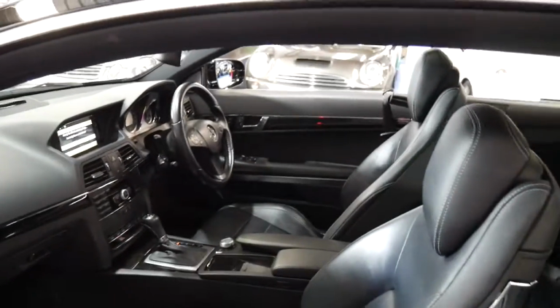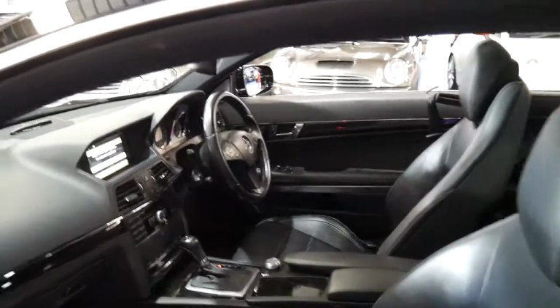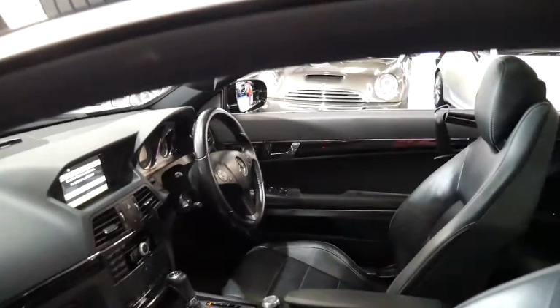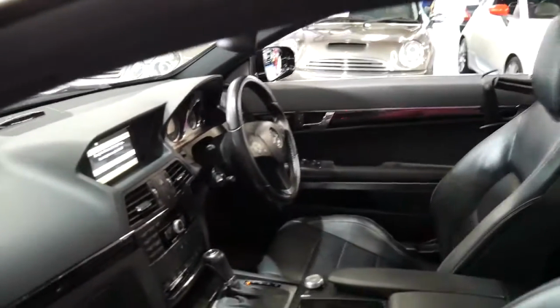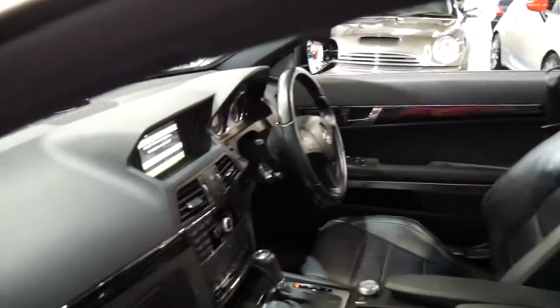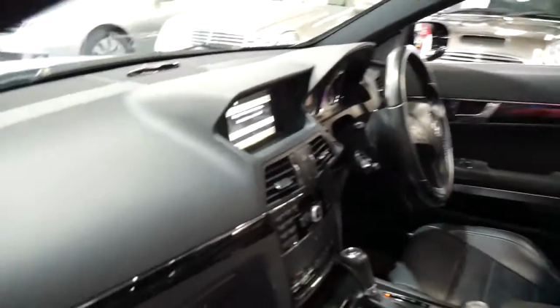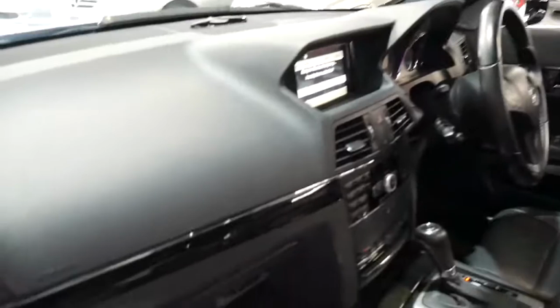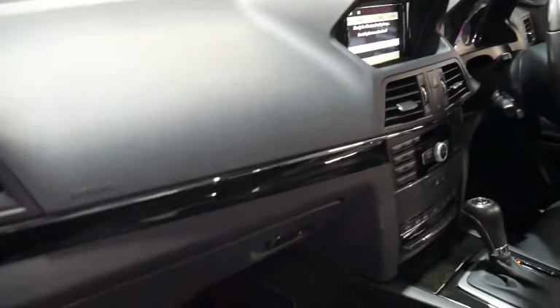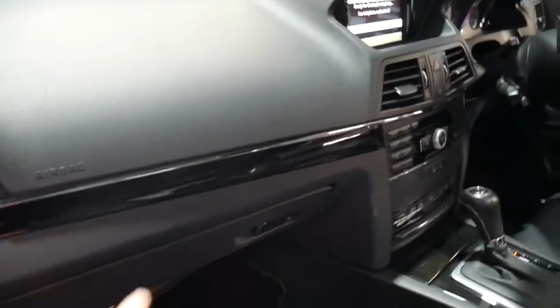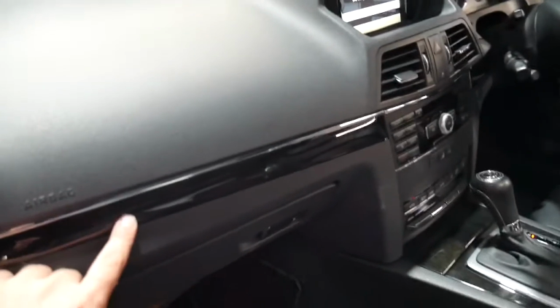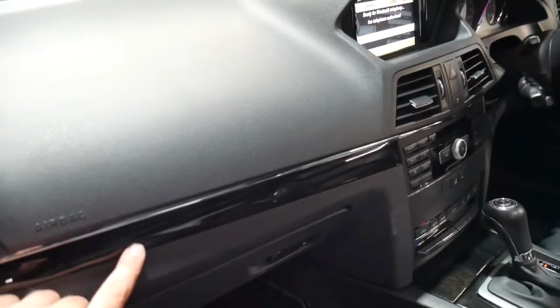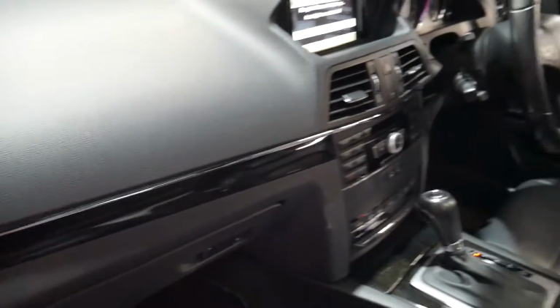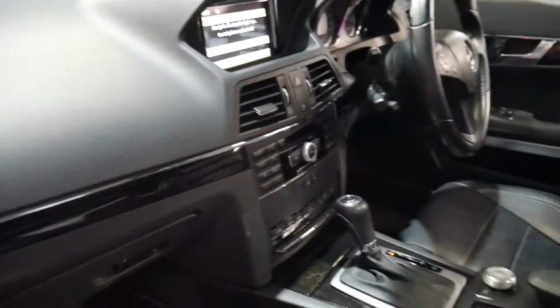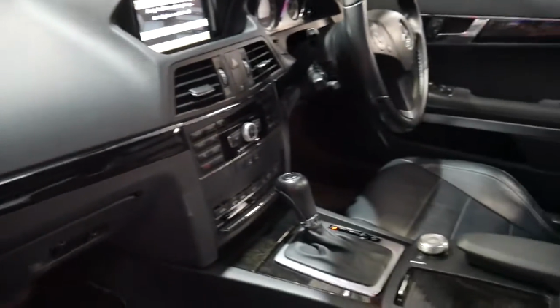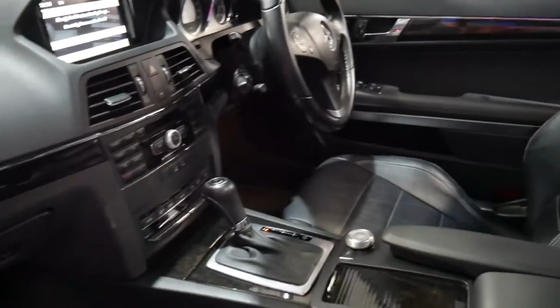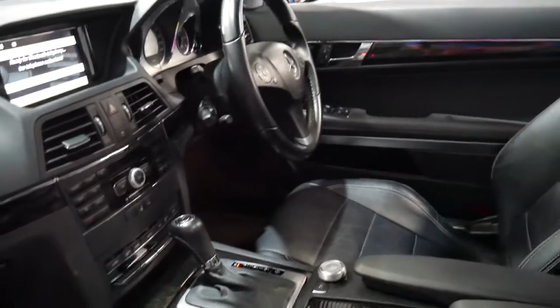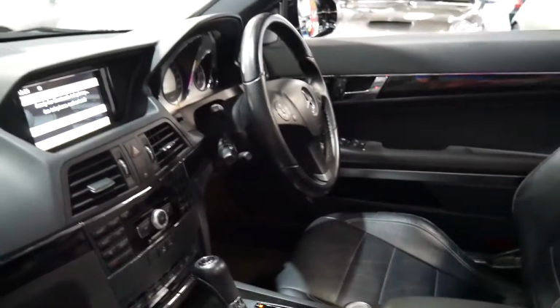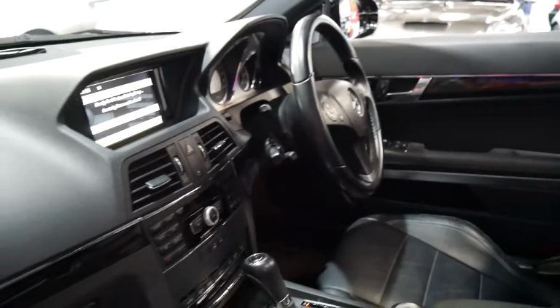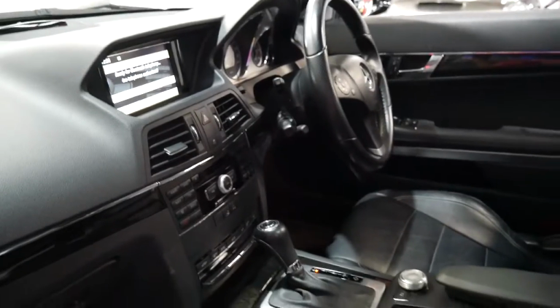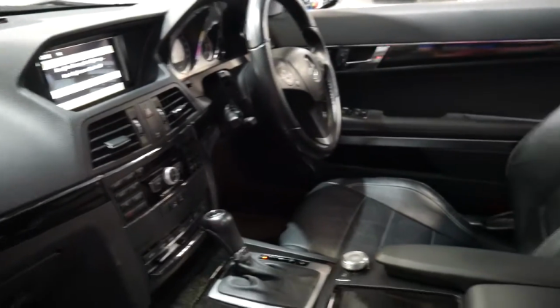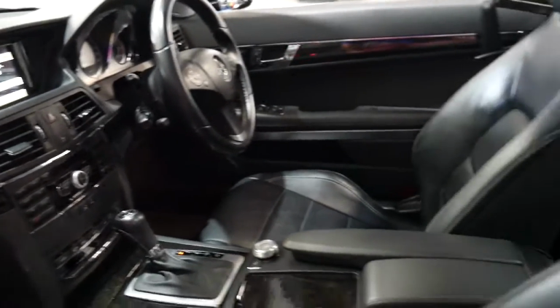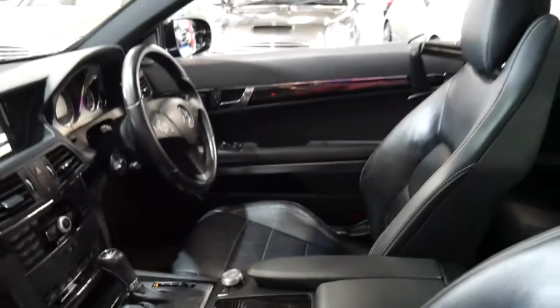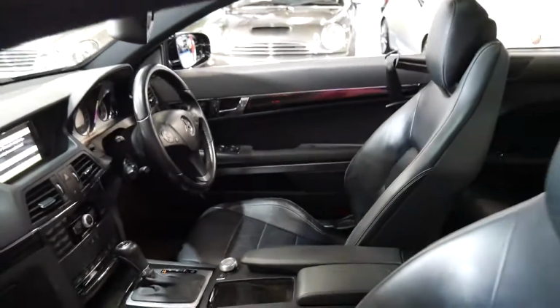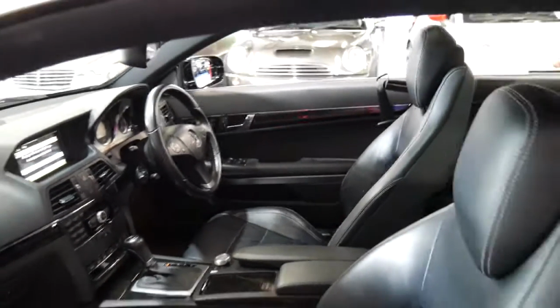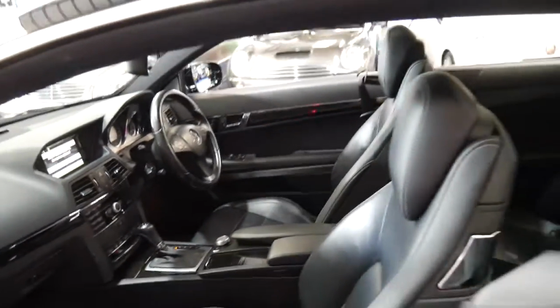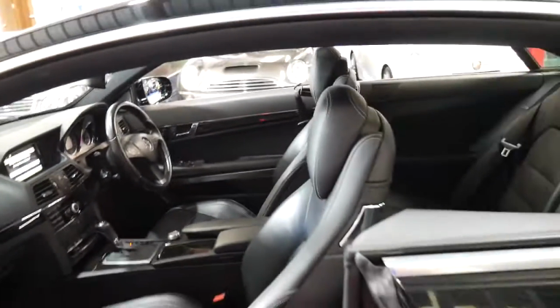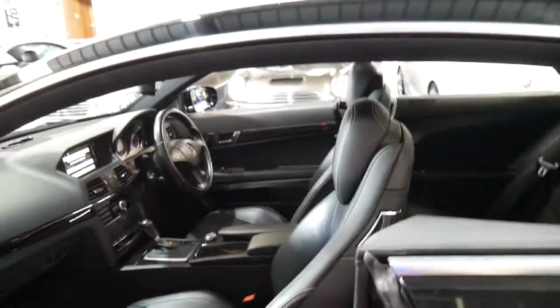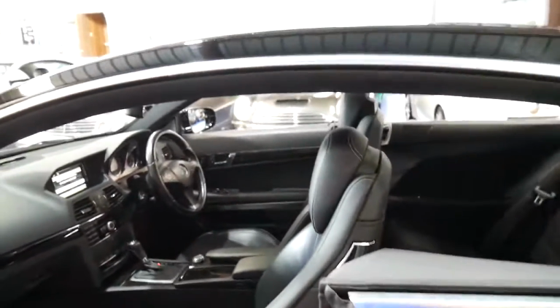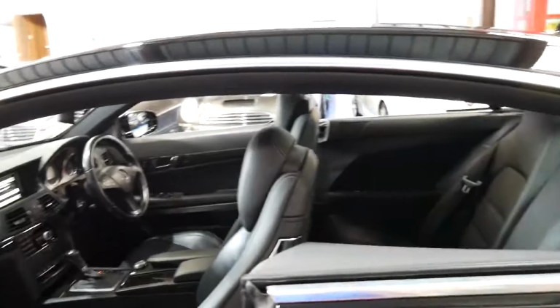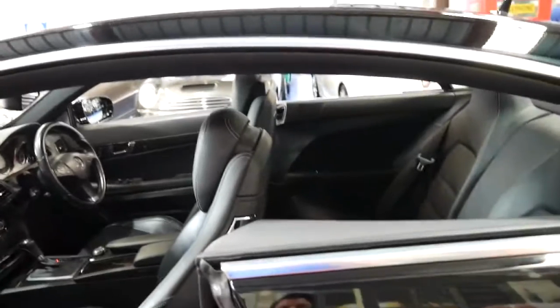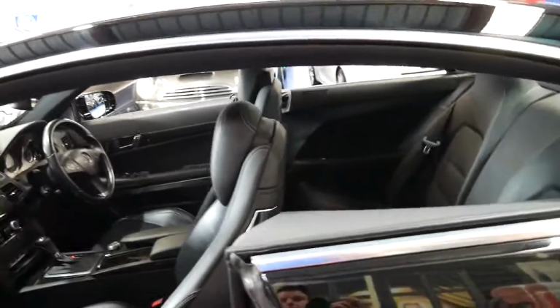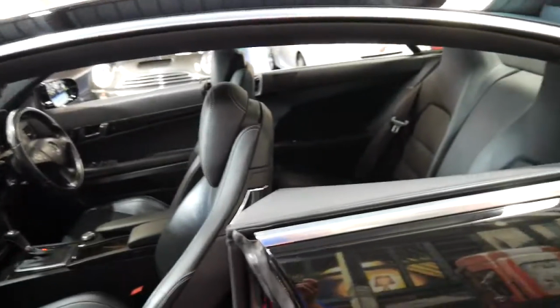It's an Avant-Garde, so it's got the black ash style wood trim. Parking sensors front and back, climate control, and memory electric seats on the driver's and passenger side.